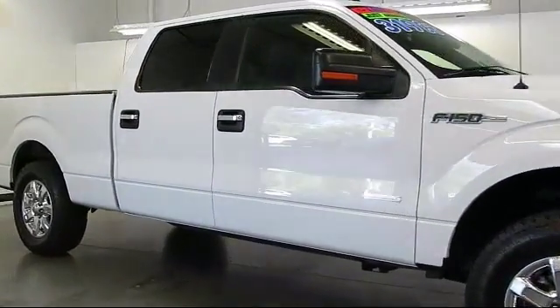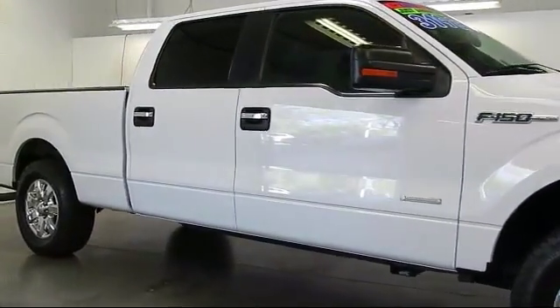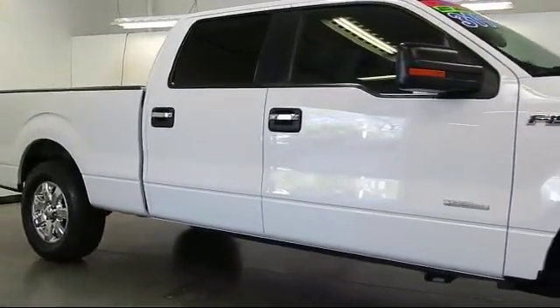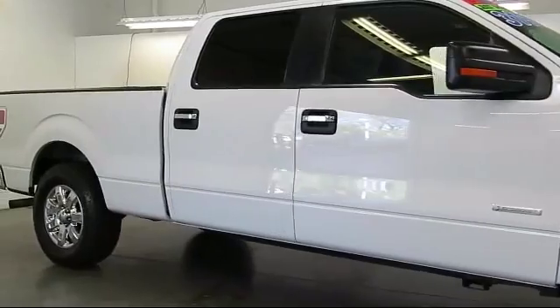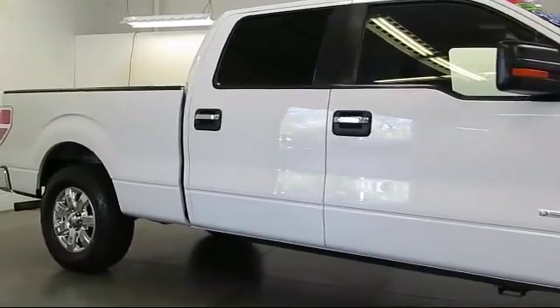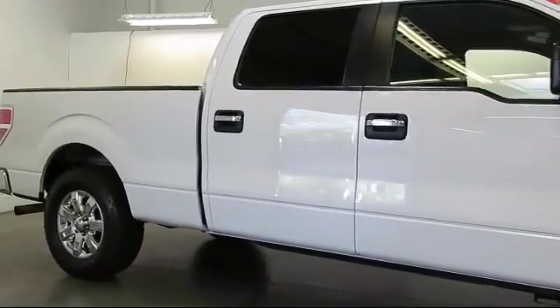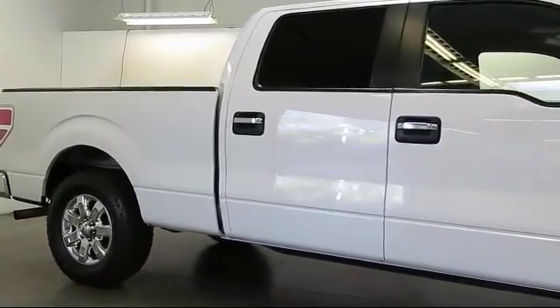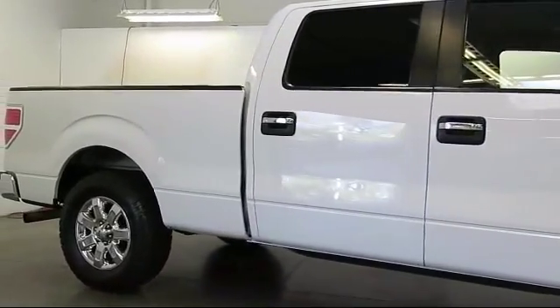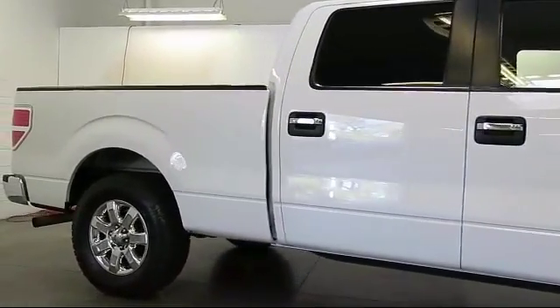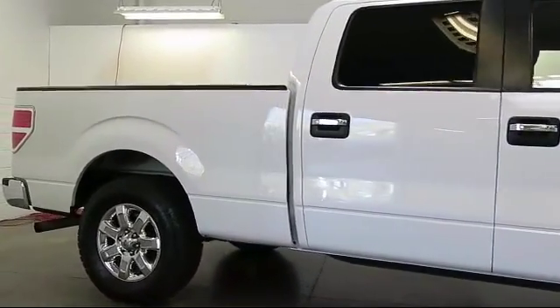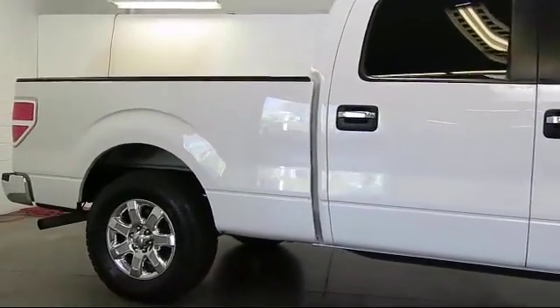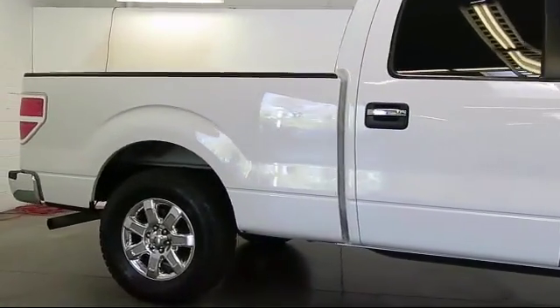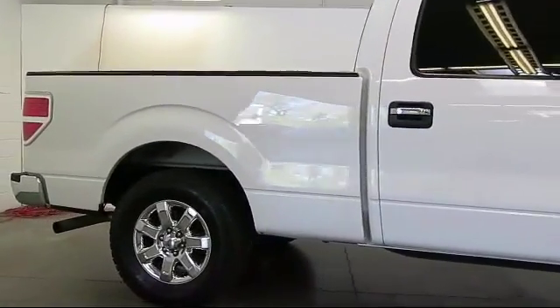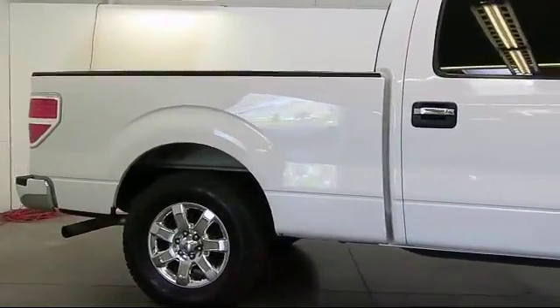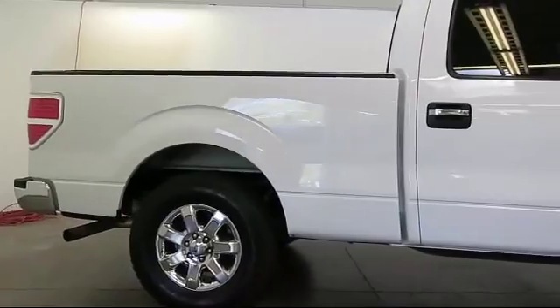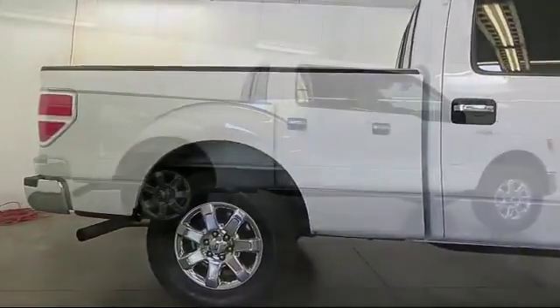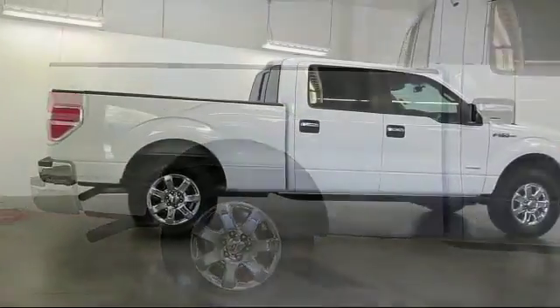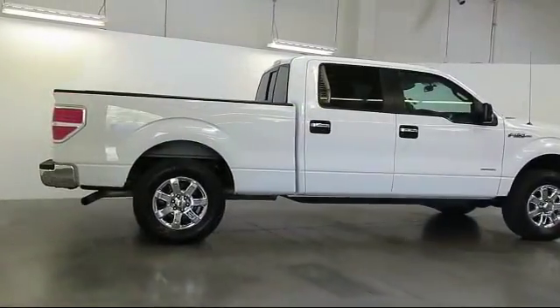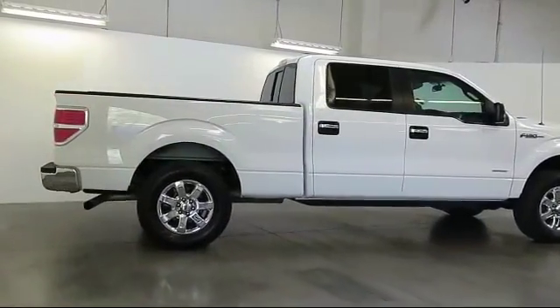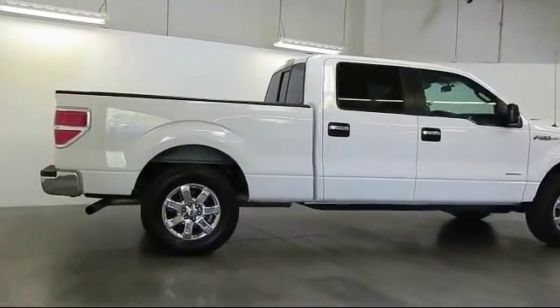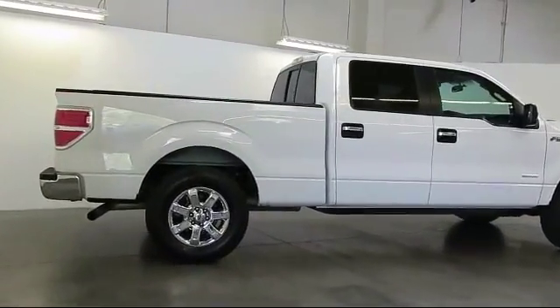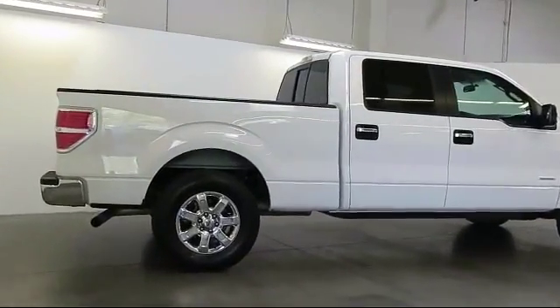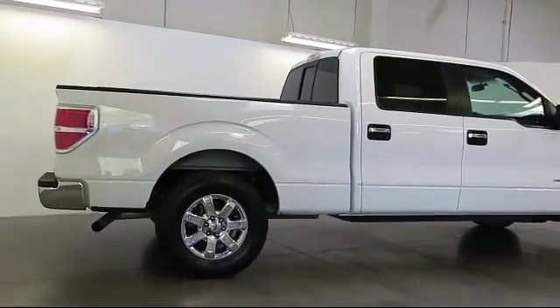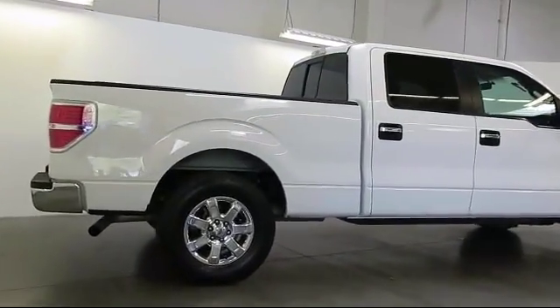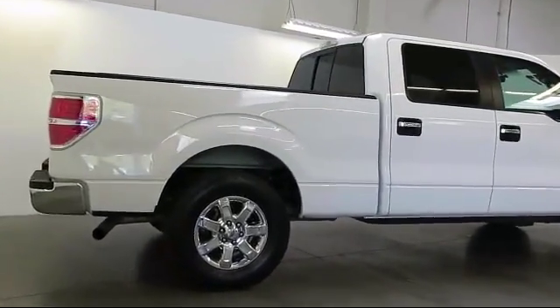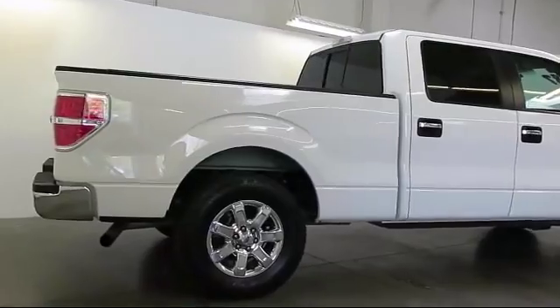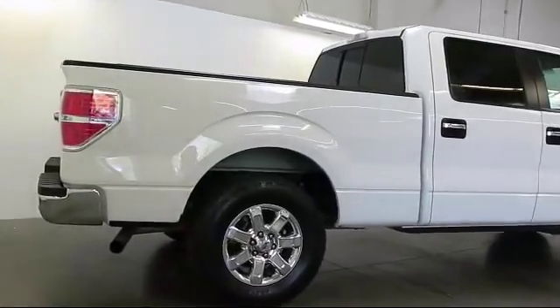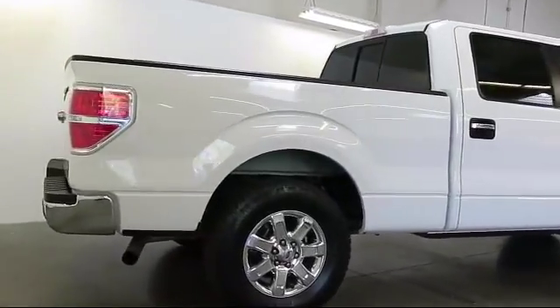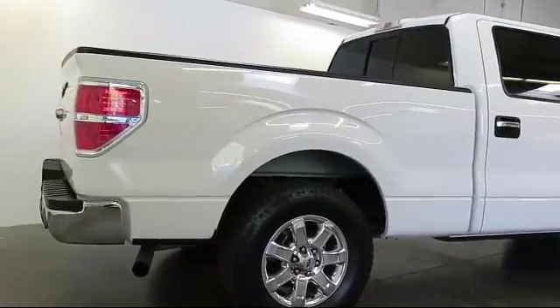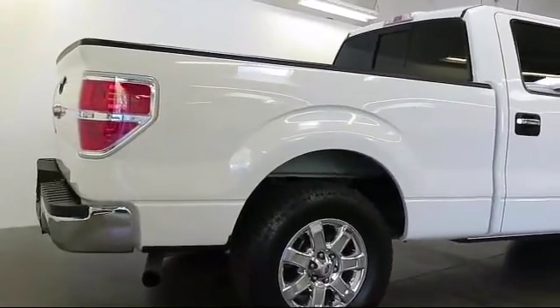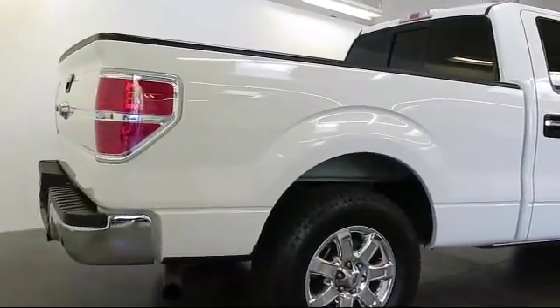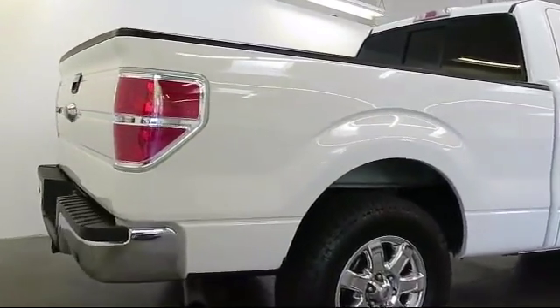This vehicle has less than 40,000 miles on the odometer. Only the best trade-ins and purchased vehicles make it through our rigorous inspection process. Our sales and service team is dedicated to providing an unparalleled level of customer service to answer any questions that come to mind.